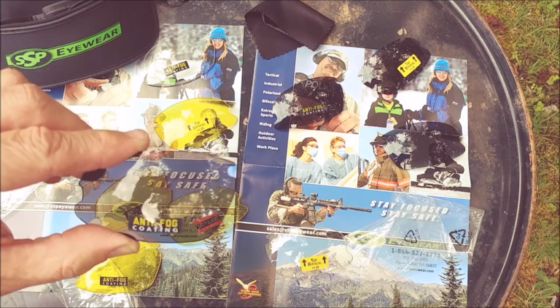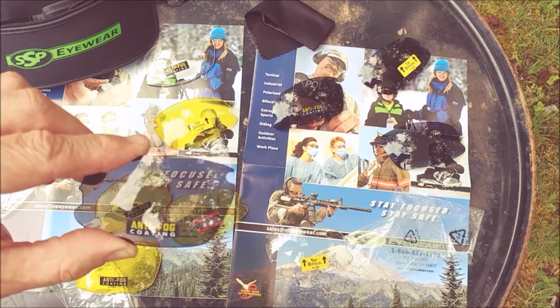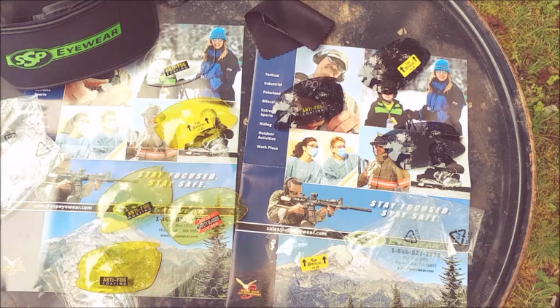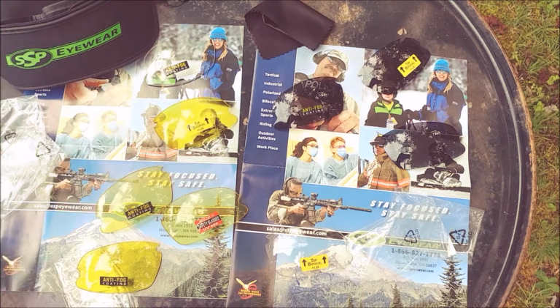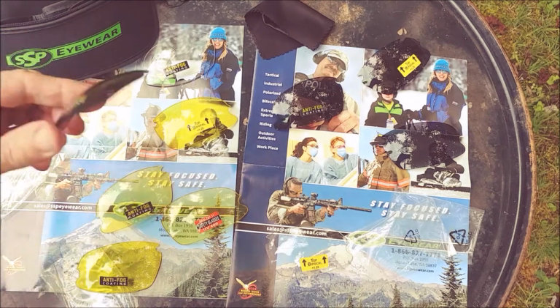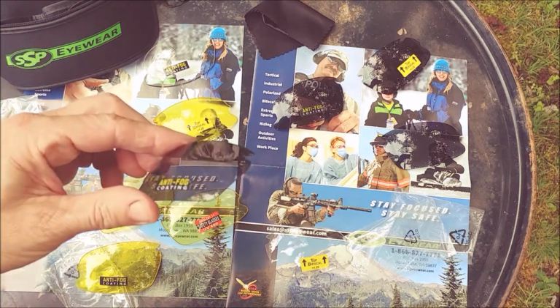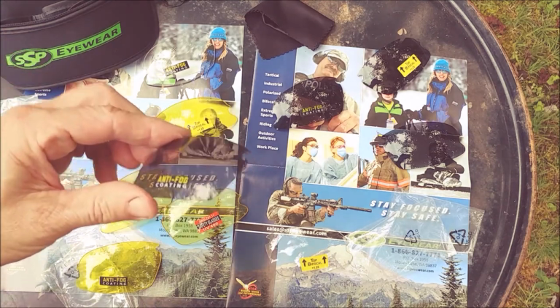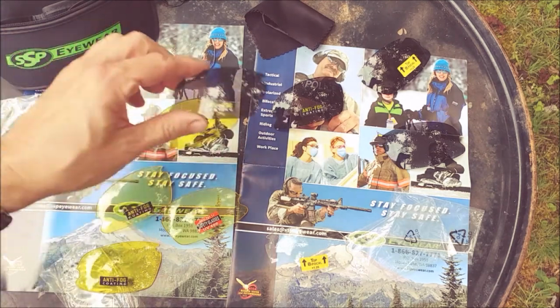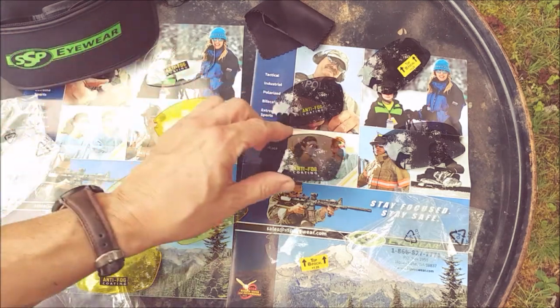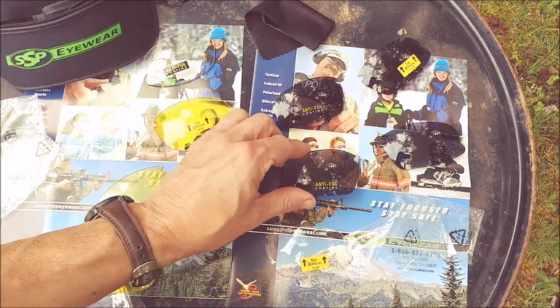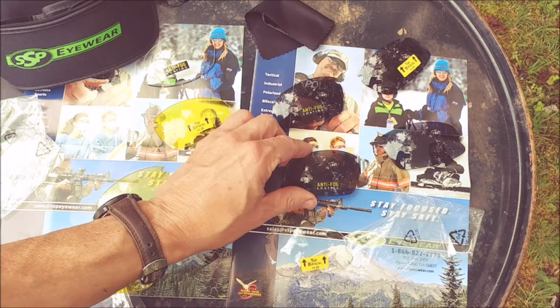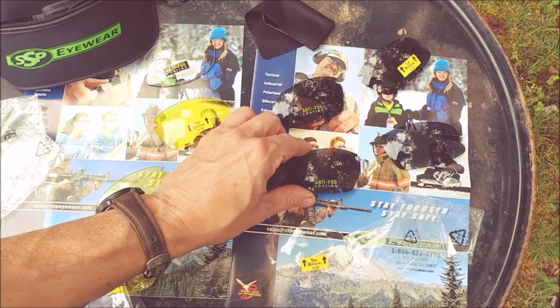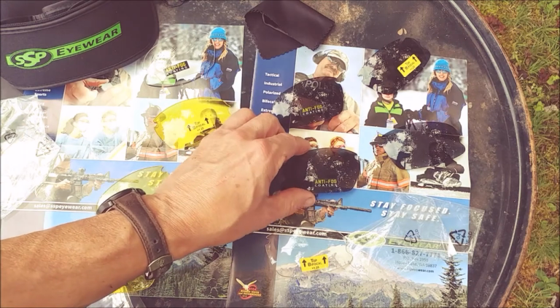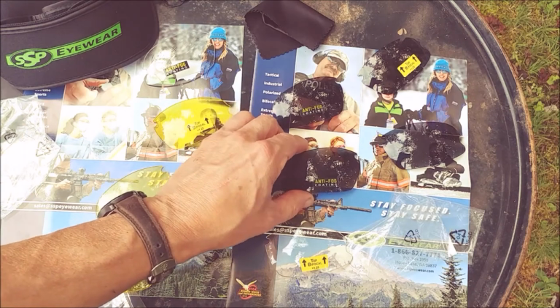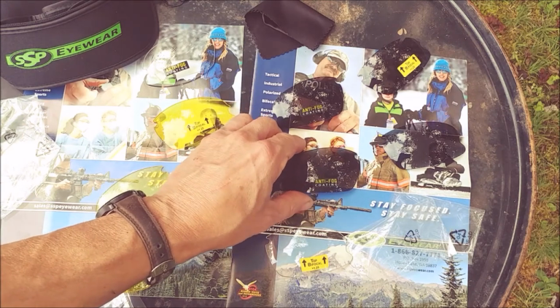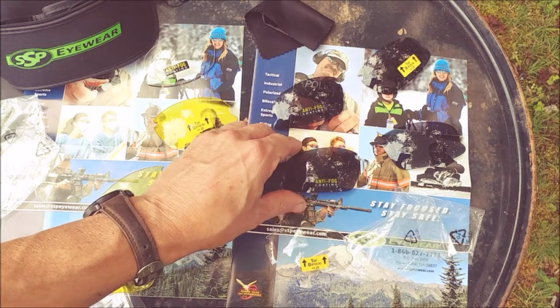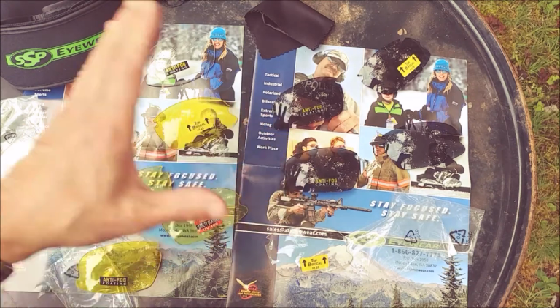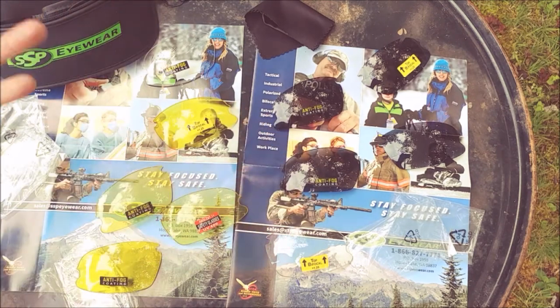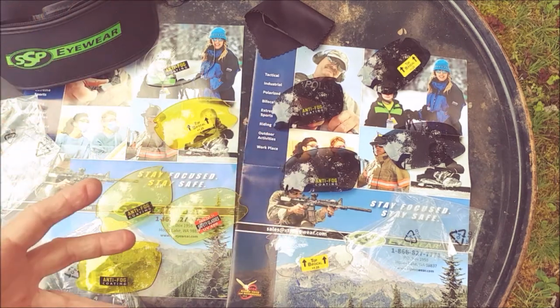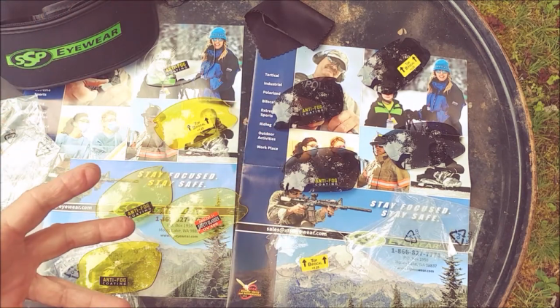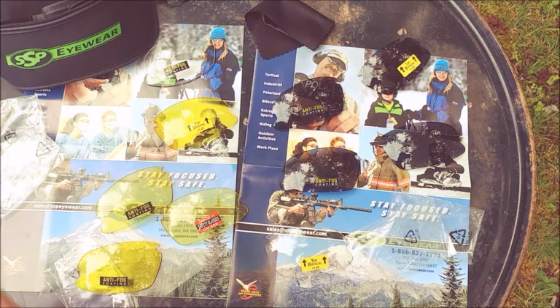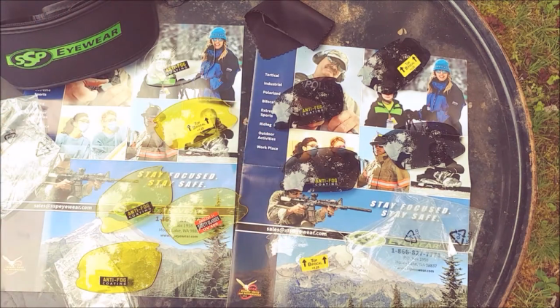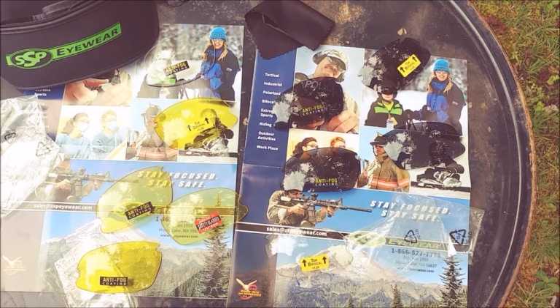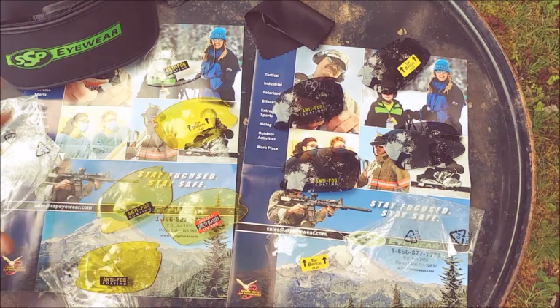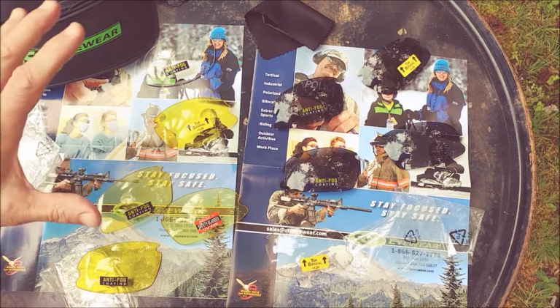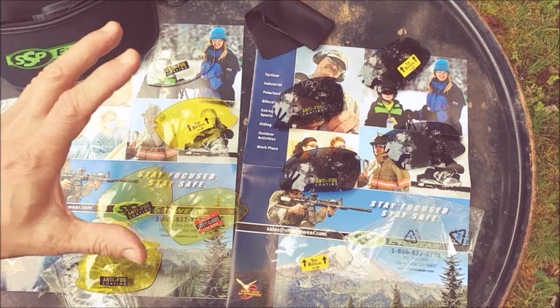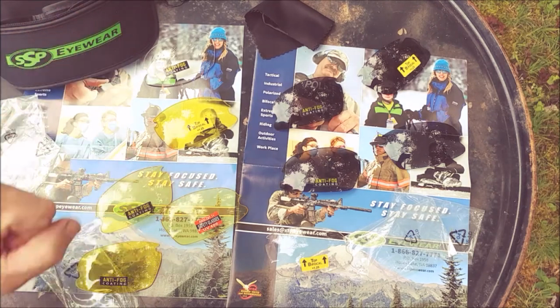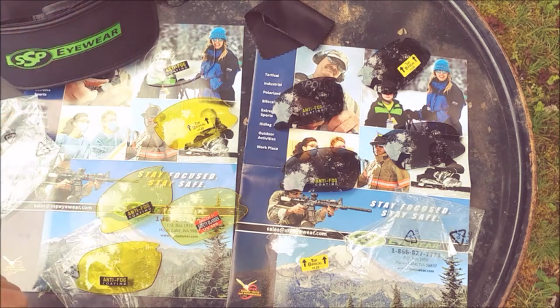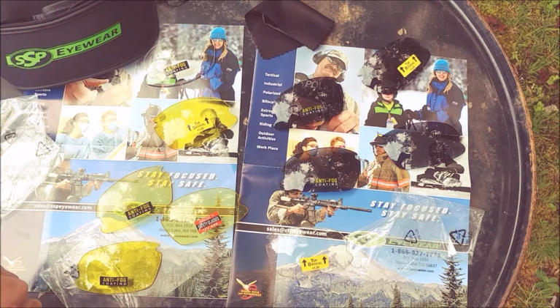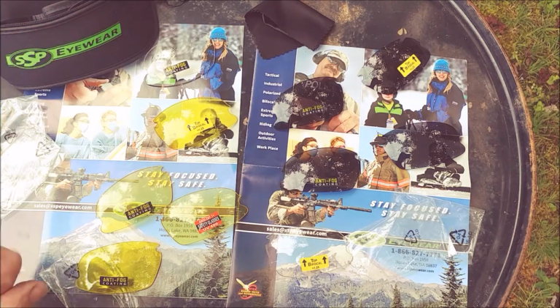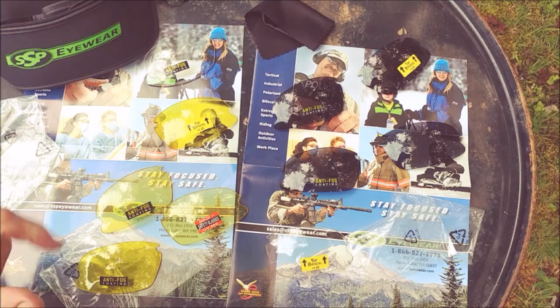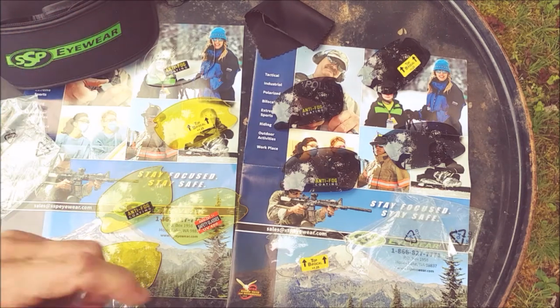That's really cool. I just got off the phone with Jennifer because I thought that SSP Eyewear had somehow sent me the wrong stuff, but this is the right kit, and it is an awesome kit.